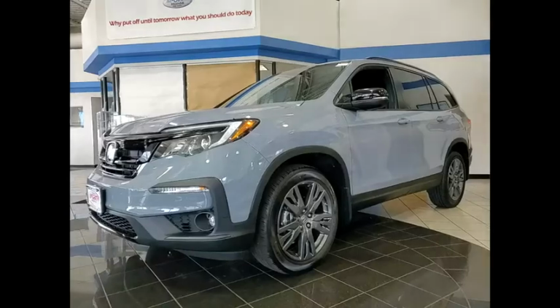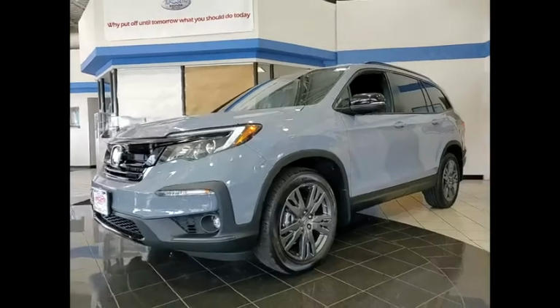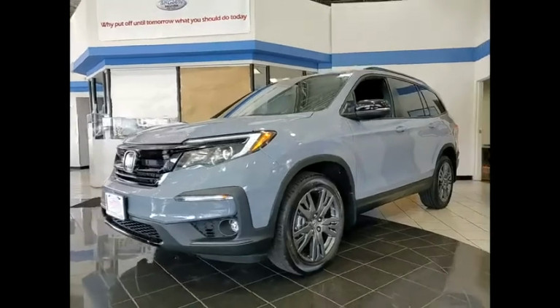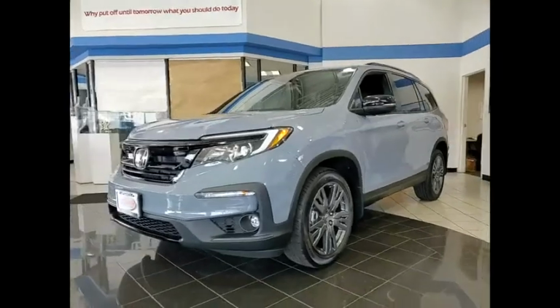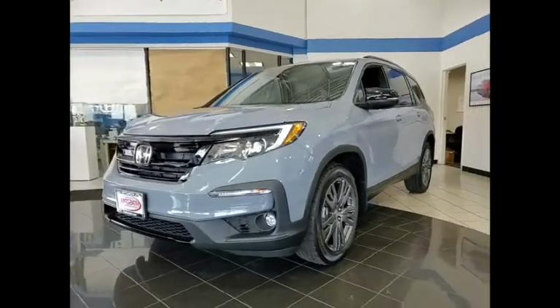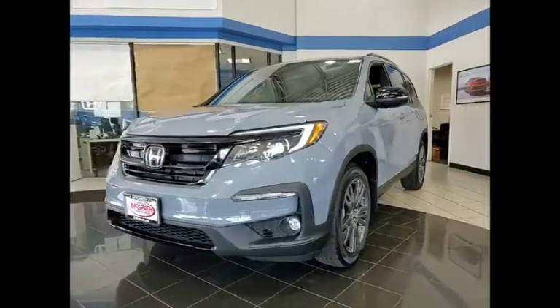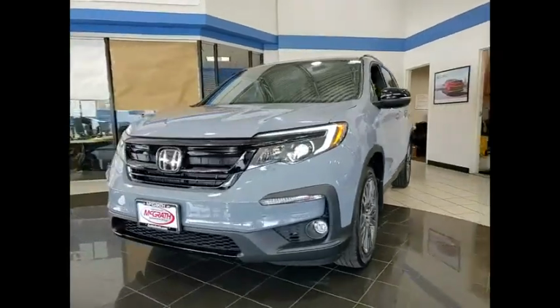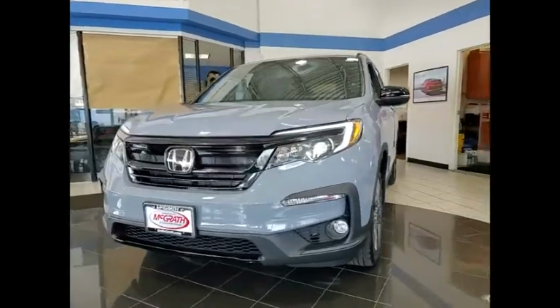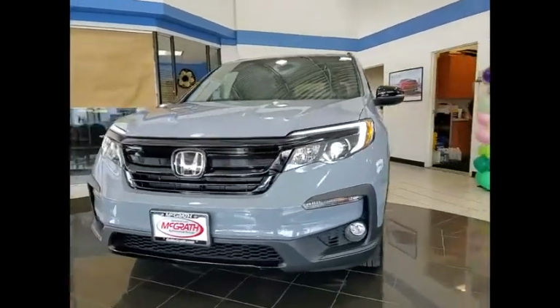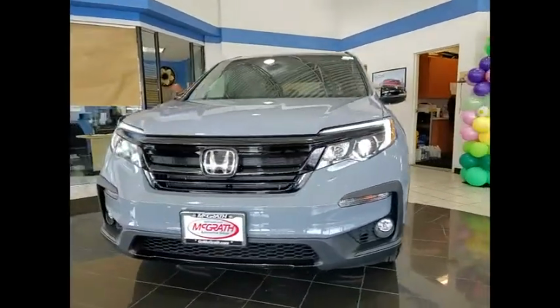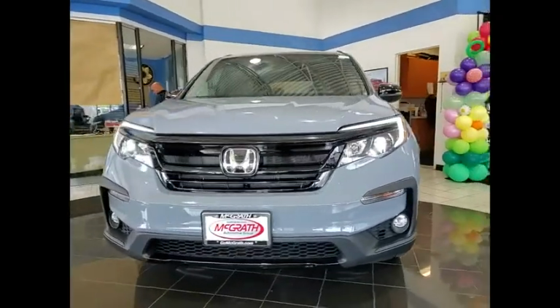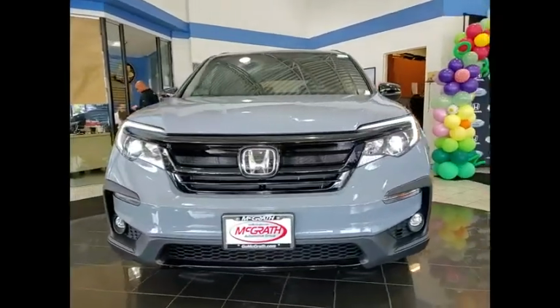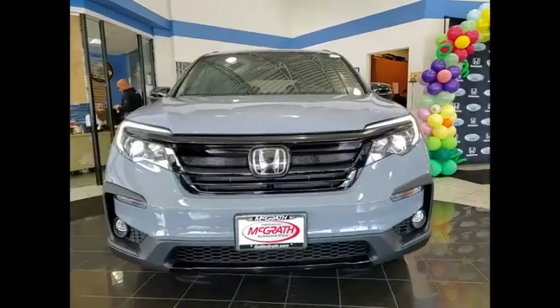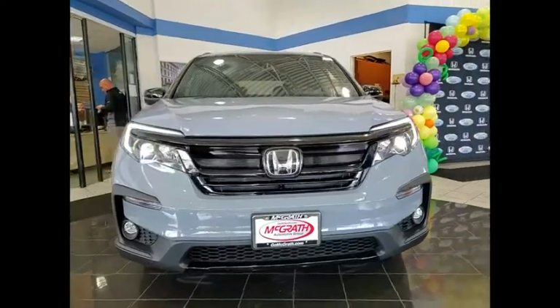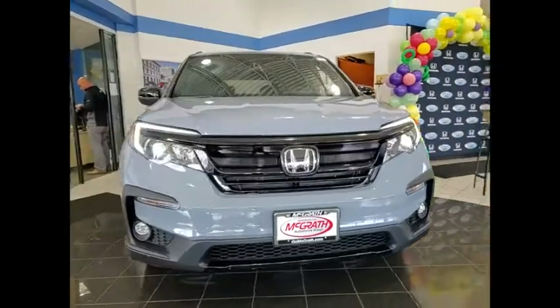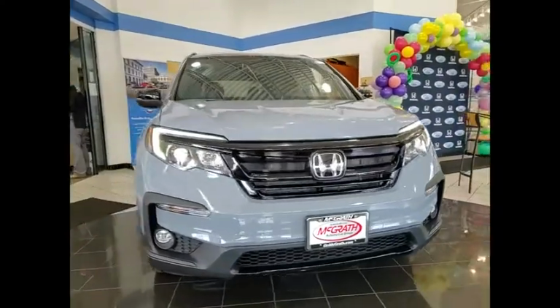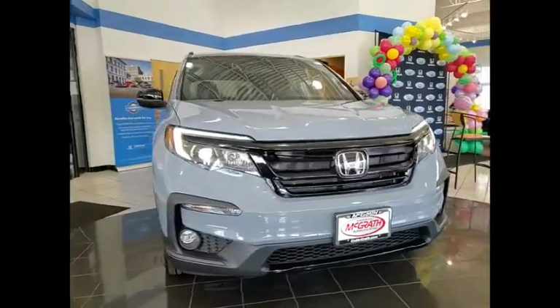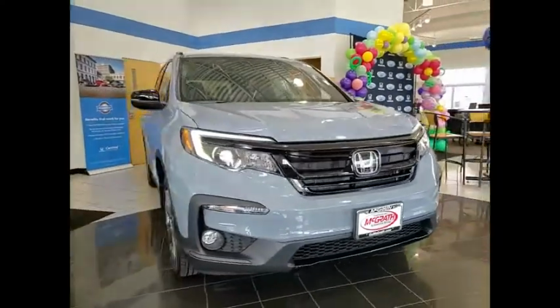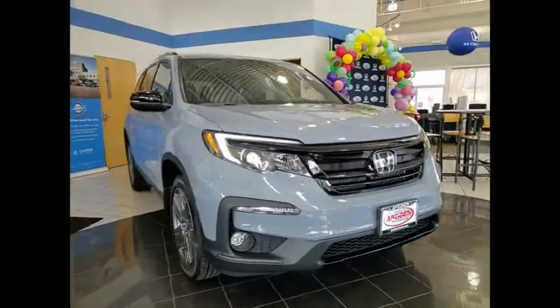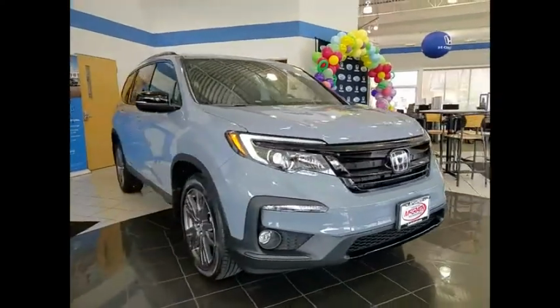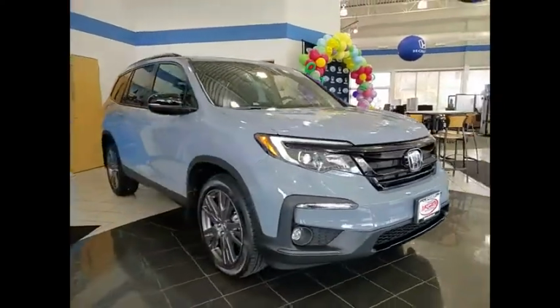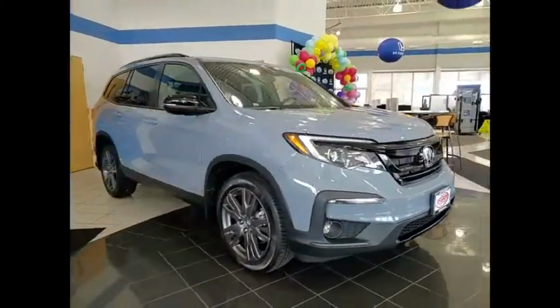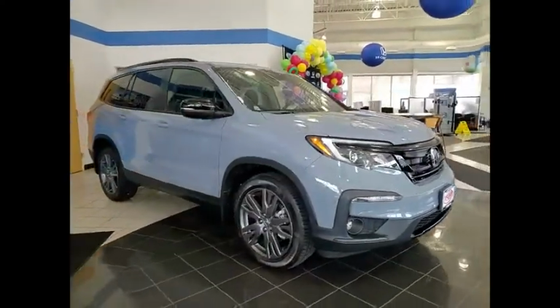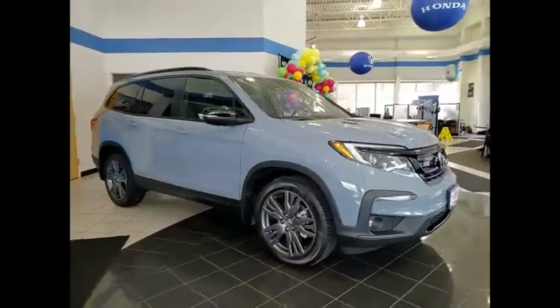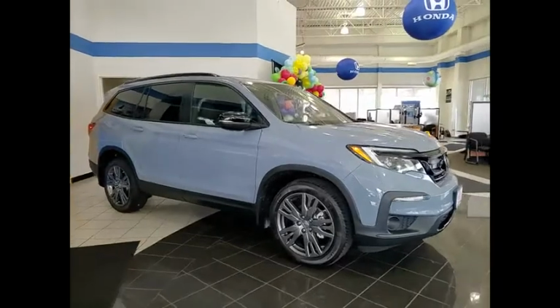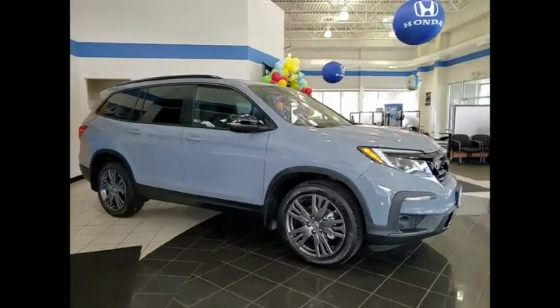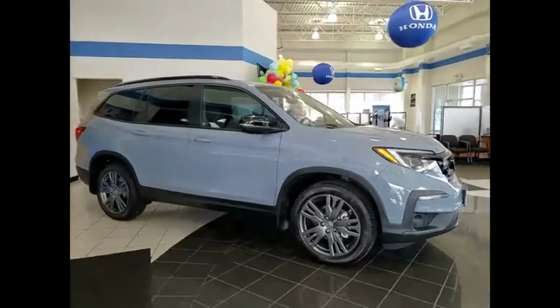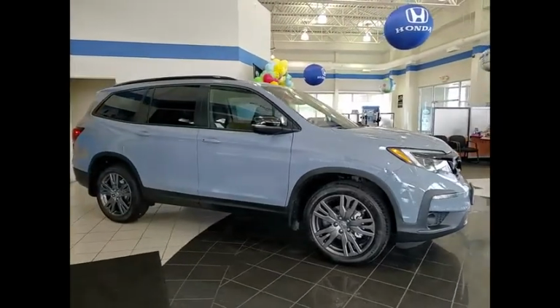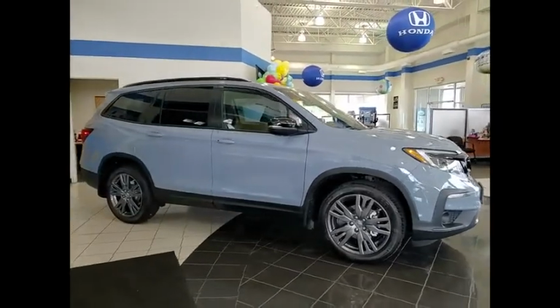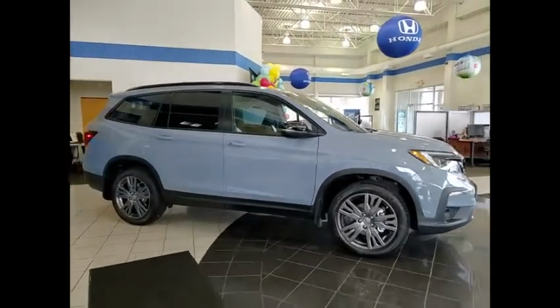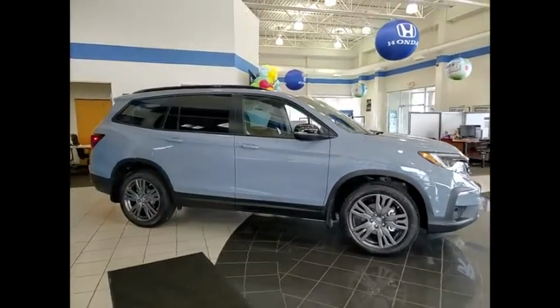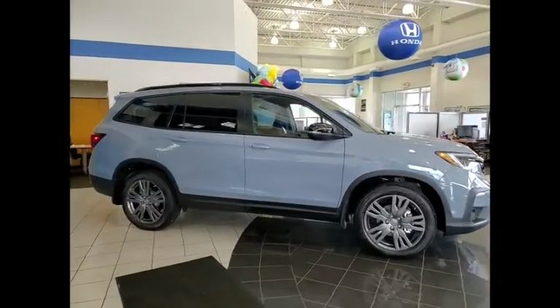We are pleased to show you the 2022 Pilot — Optimal Utility, Indulgent Interior, Powerful Performer. You'll be ready for almost anything in the Honda Pilot. Here are some of this vehicle's great options.